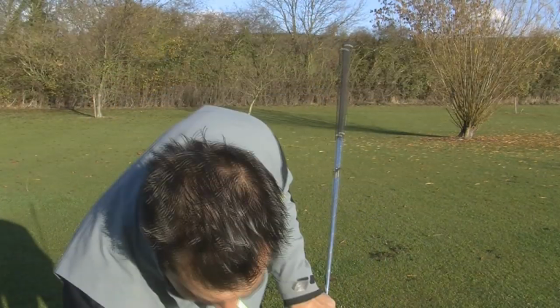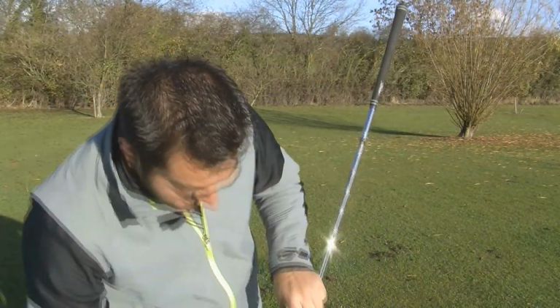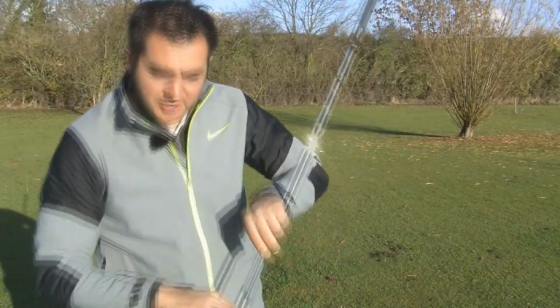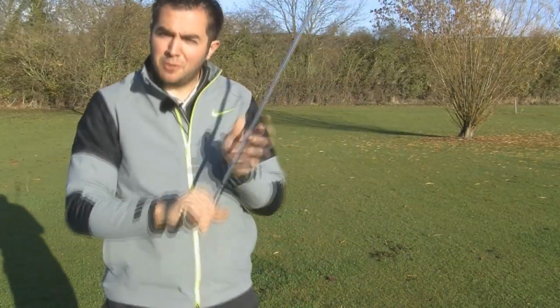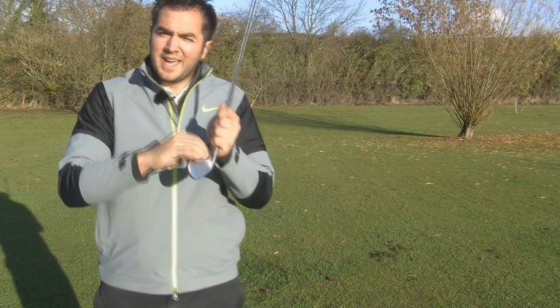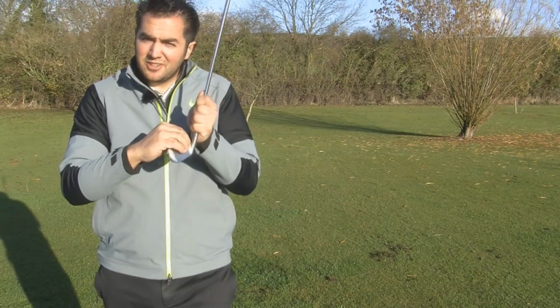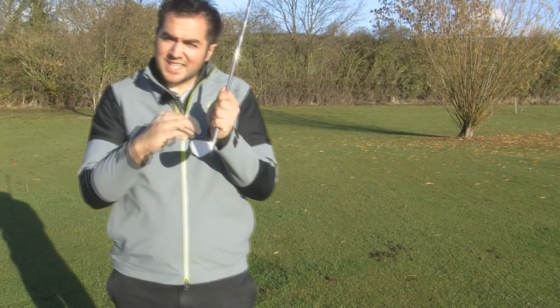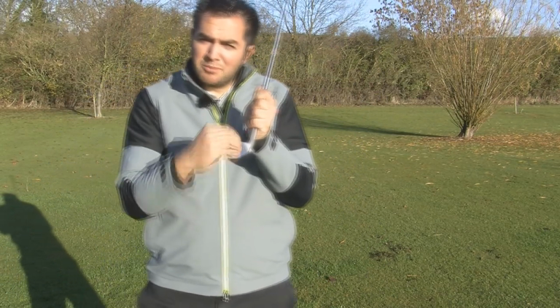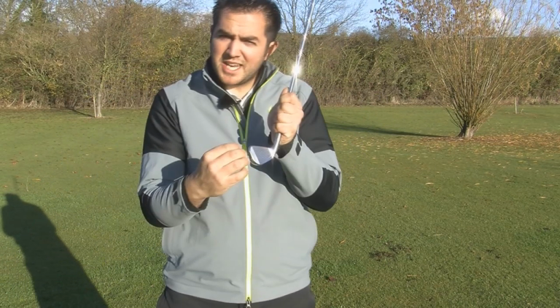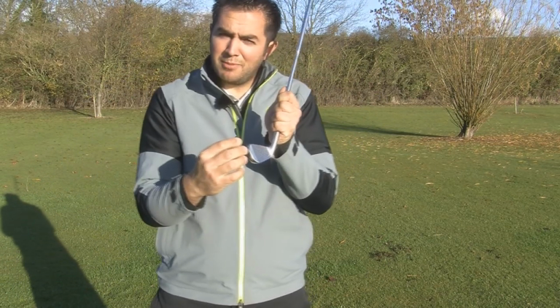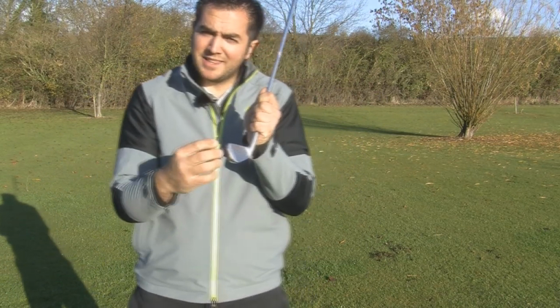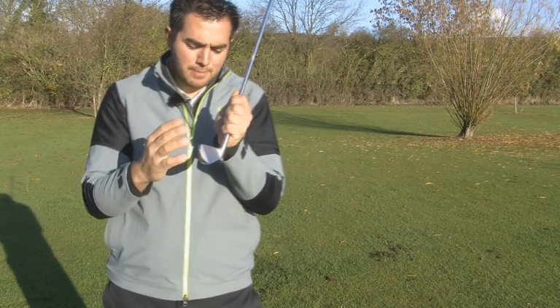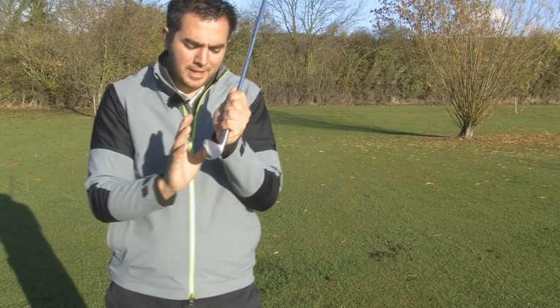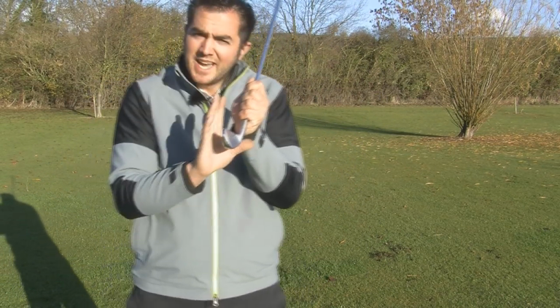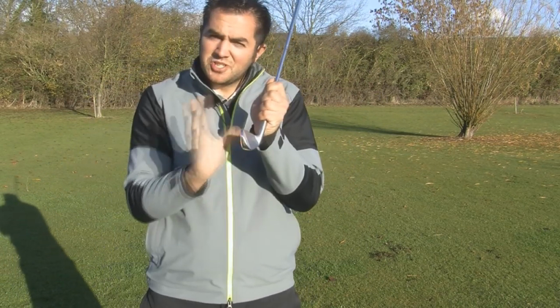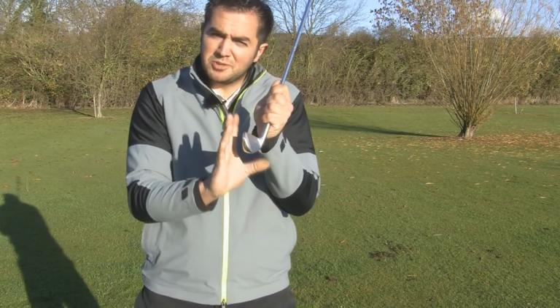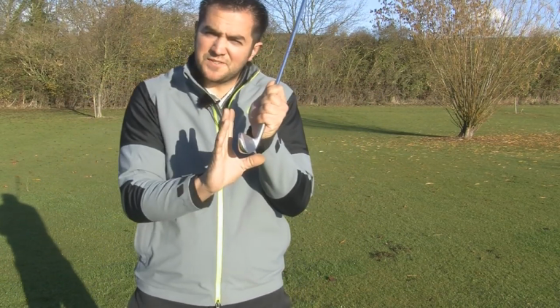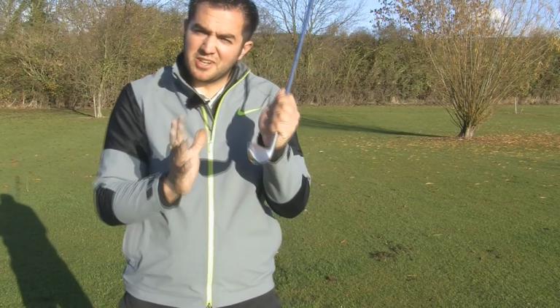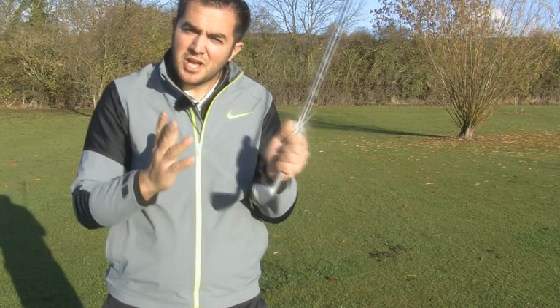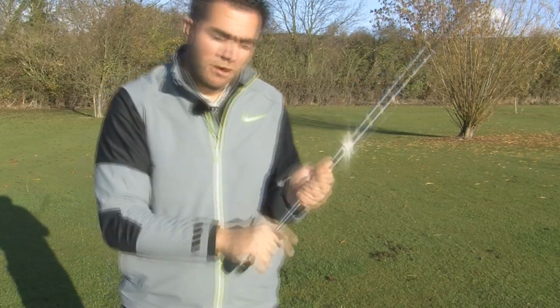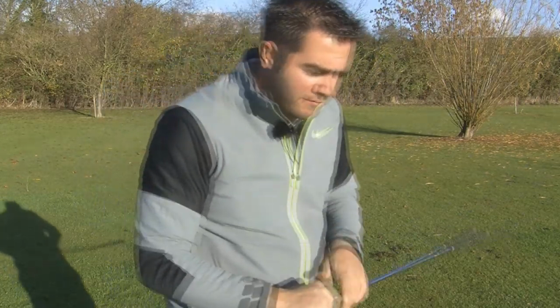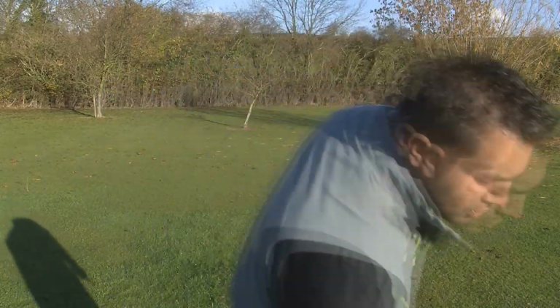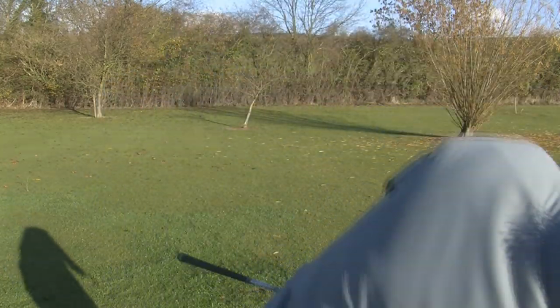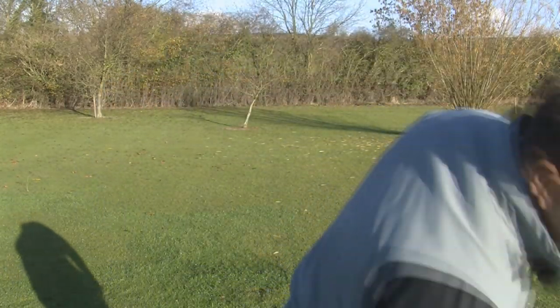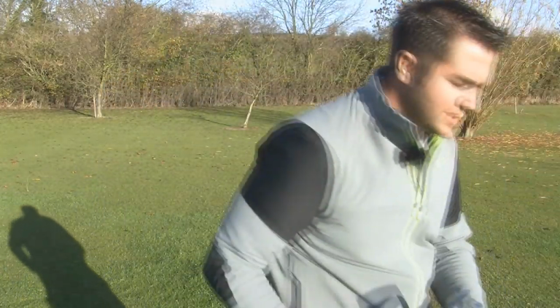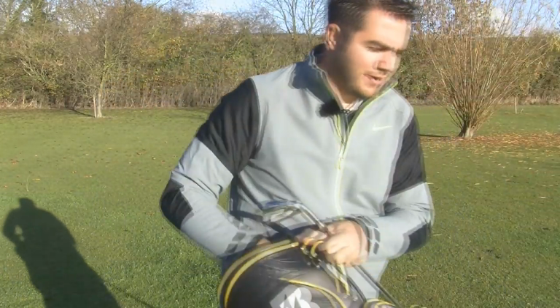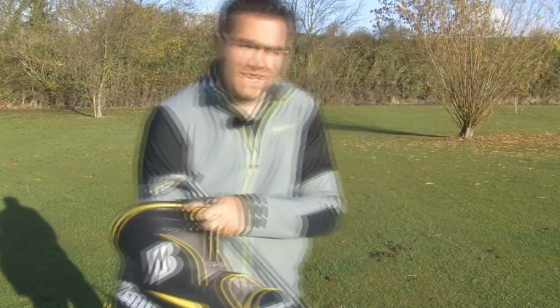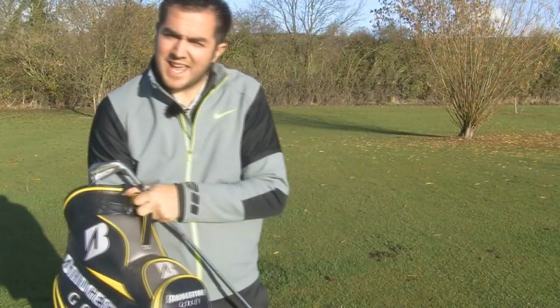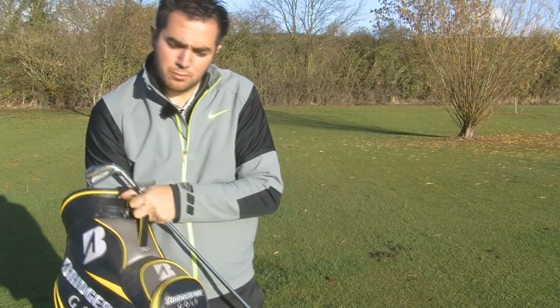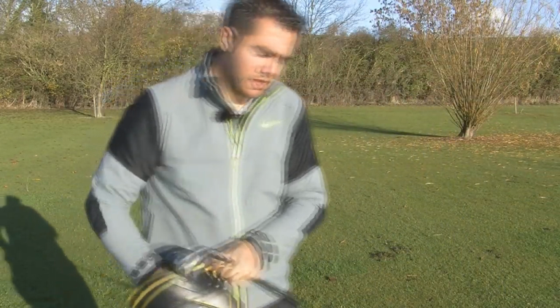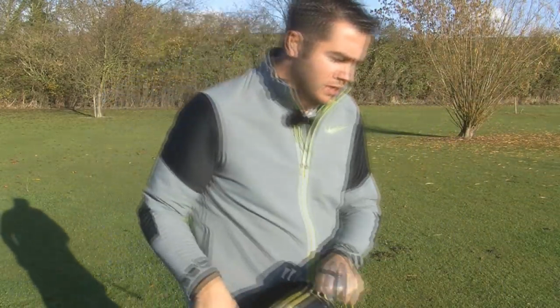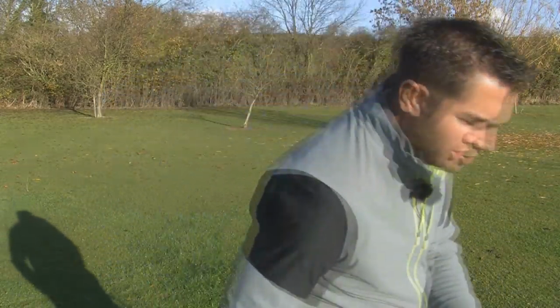Looking down at the club, it looks like it's got a much thinner top line than the Speed Blade and there's not as much offset, so it looks more favourable to work the ball. I'm just going to see how easy they are to work the shots.